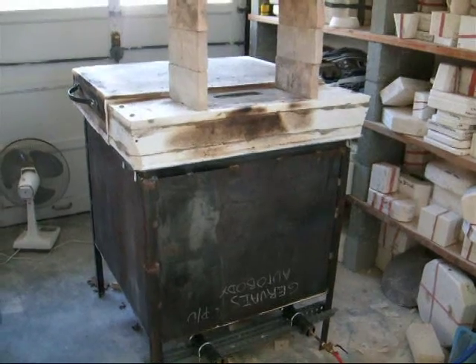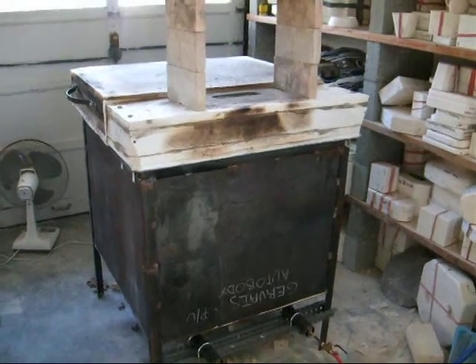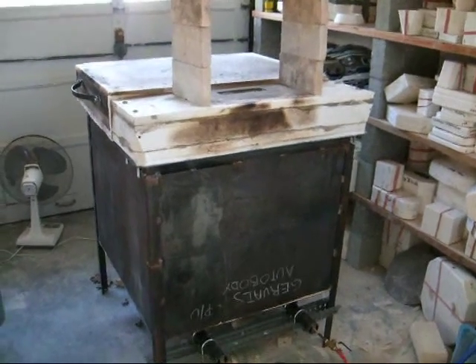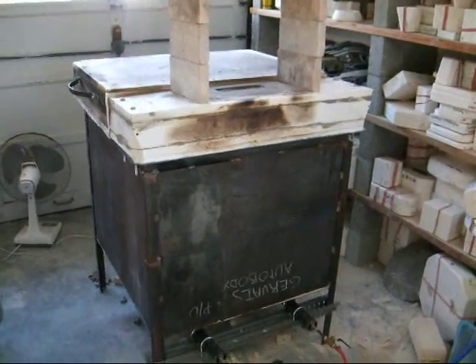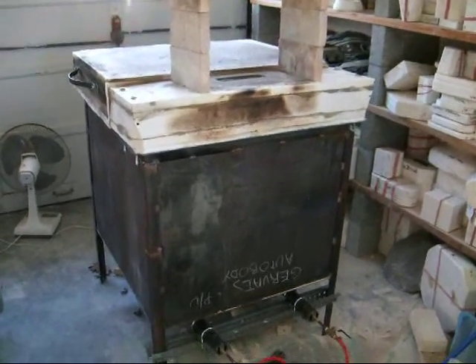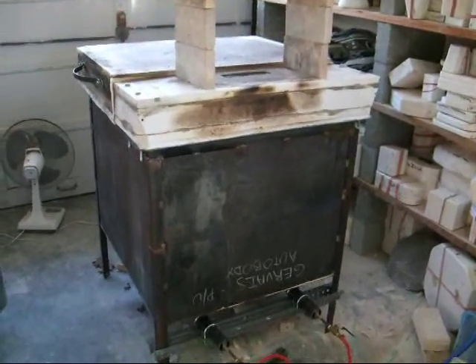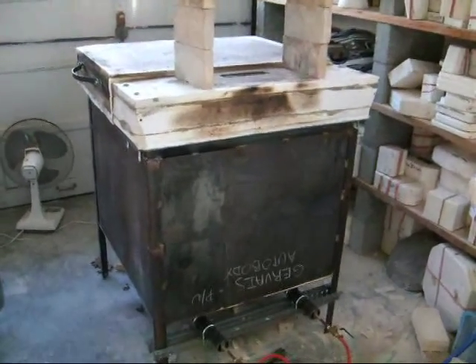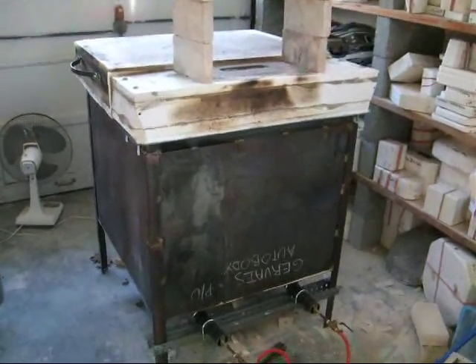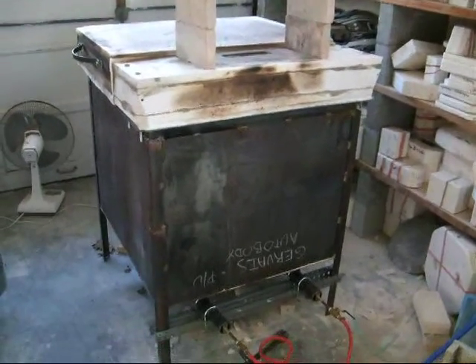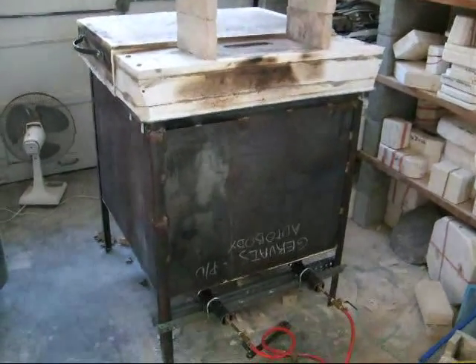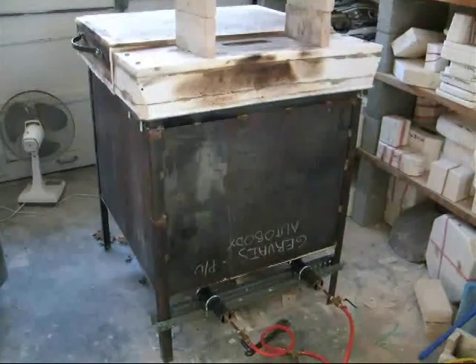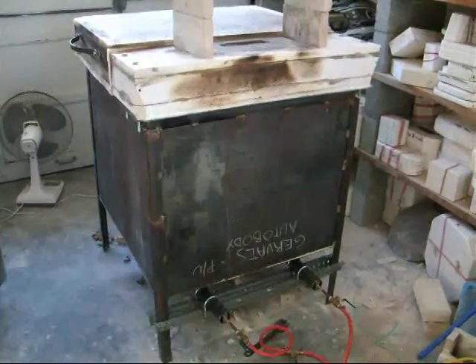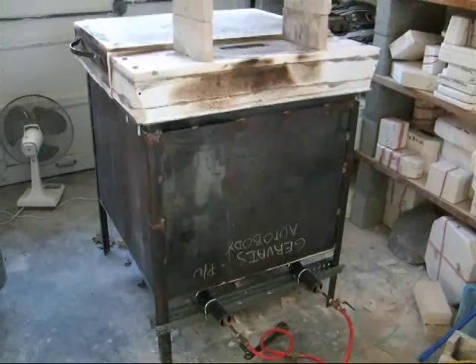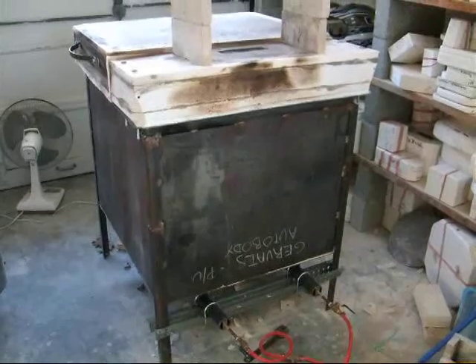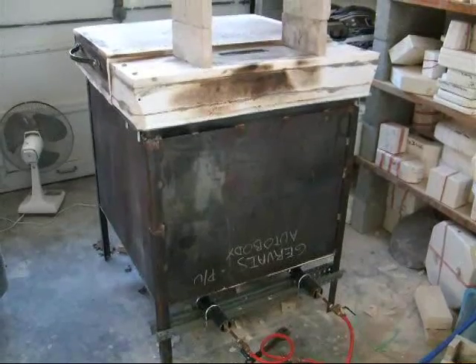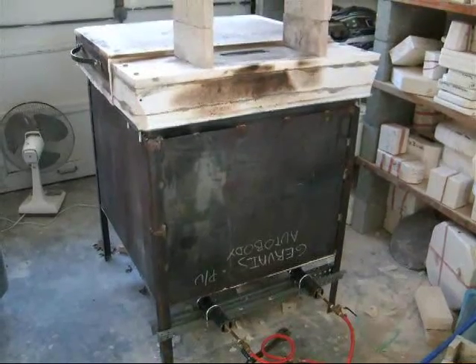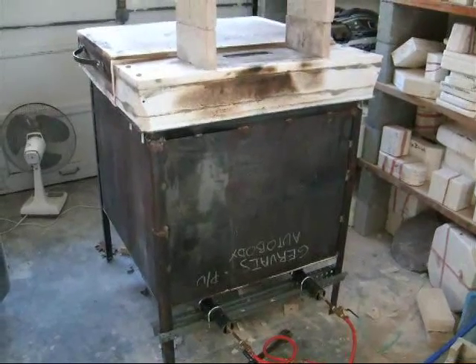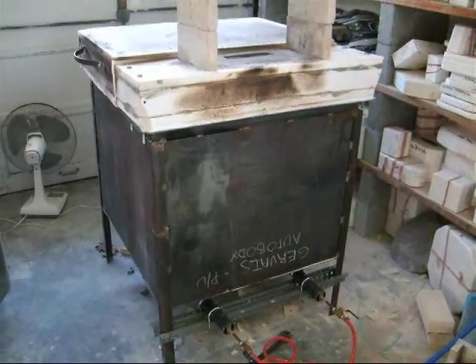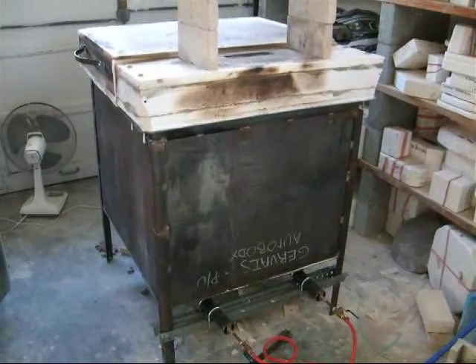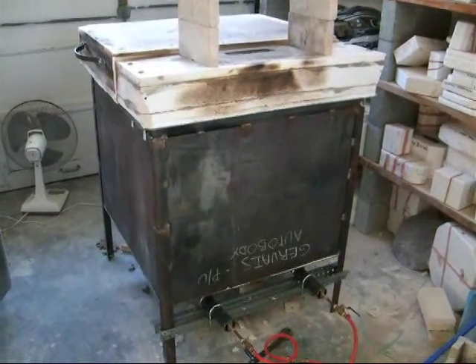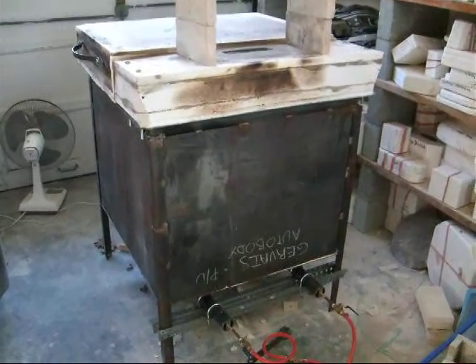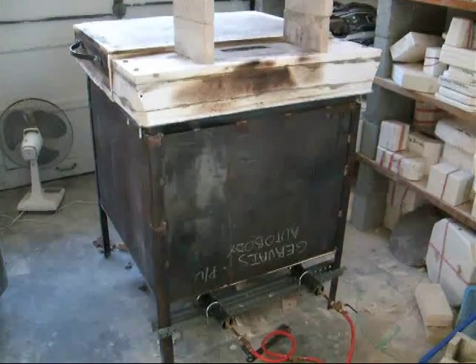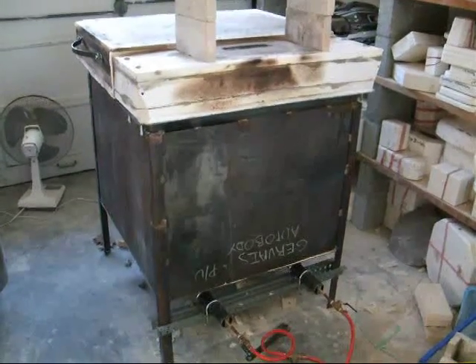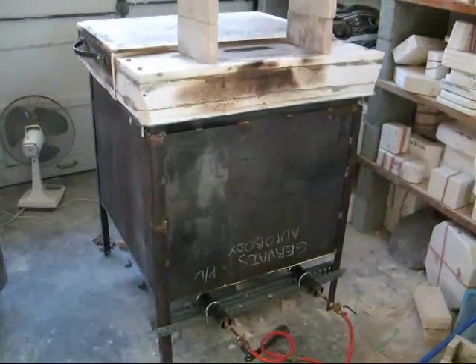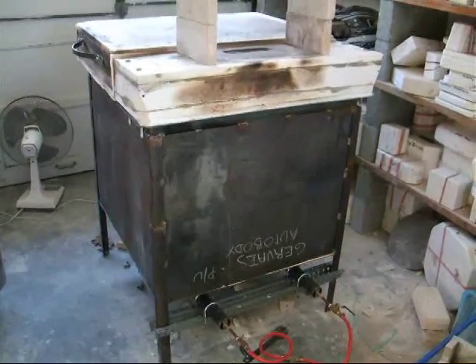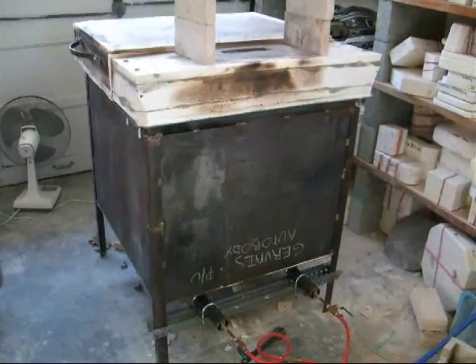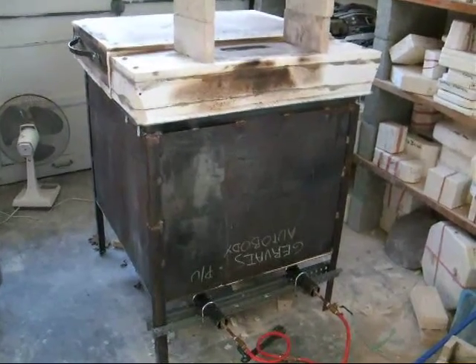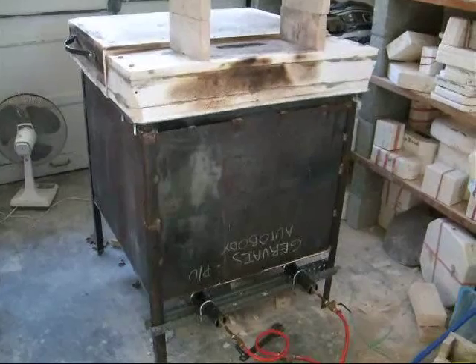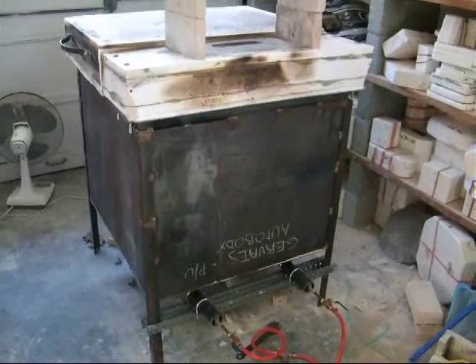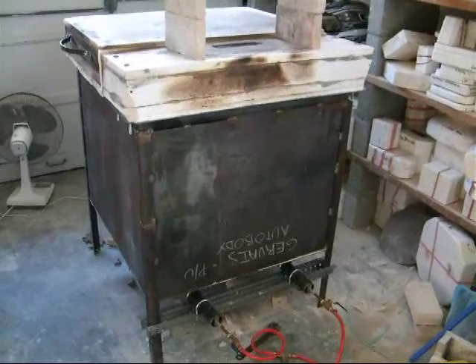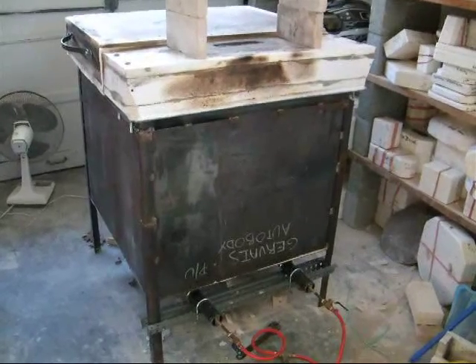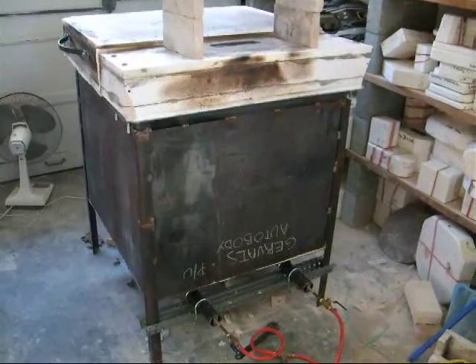Okay, here it is the next day and I figured I'd show you guys some details of this kiln. I fired it last night for the first time, it's cooled off, so let's go ahead and I'll show you.